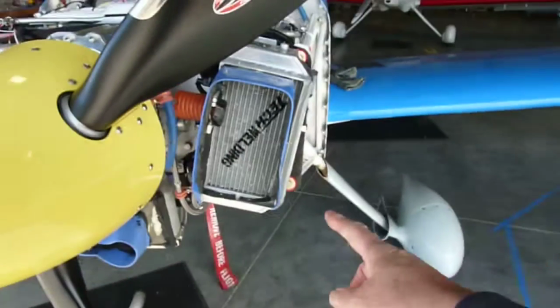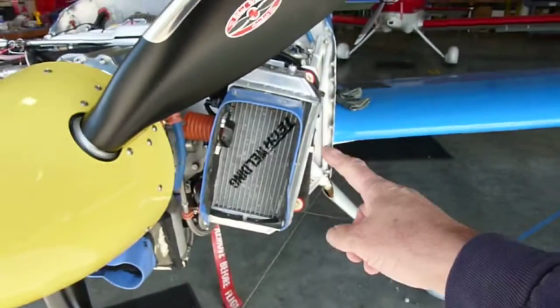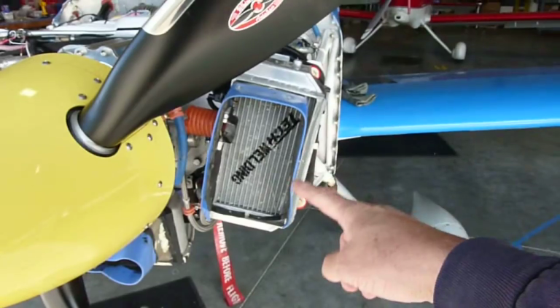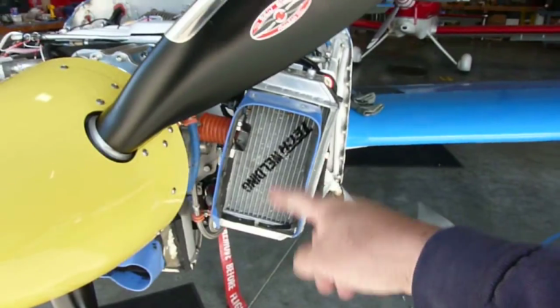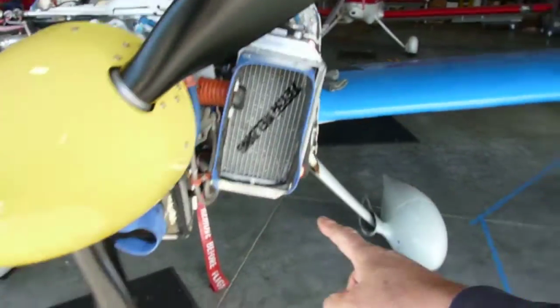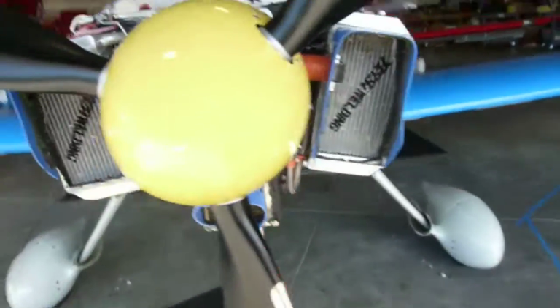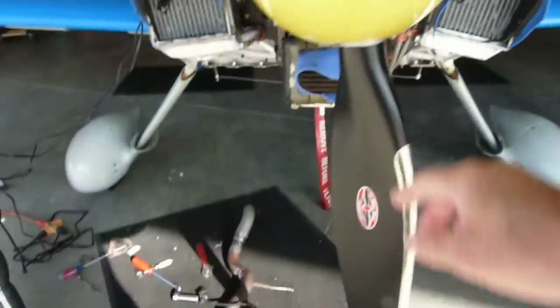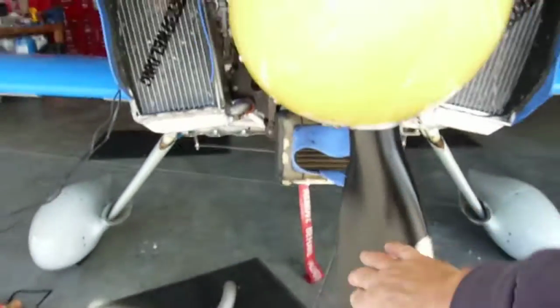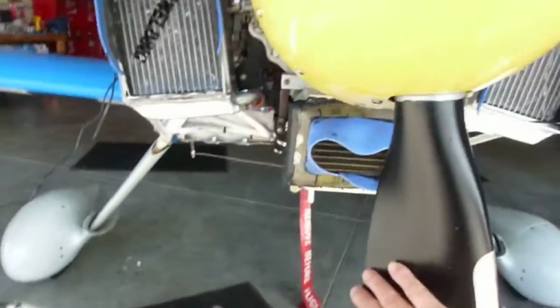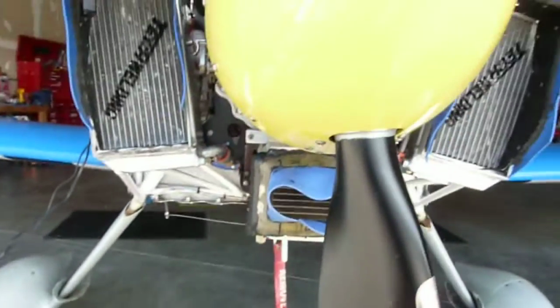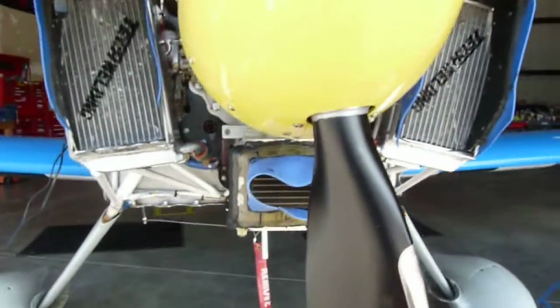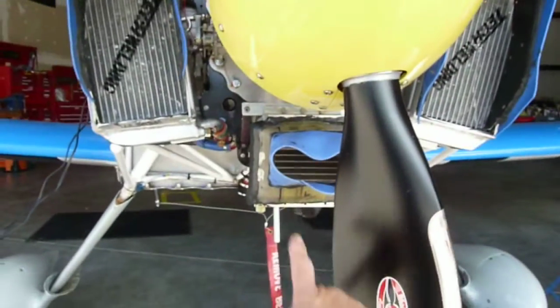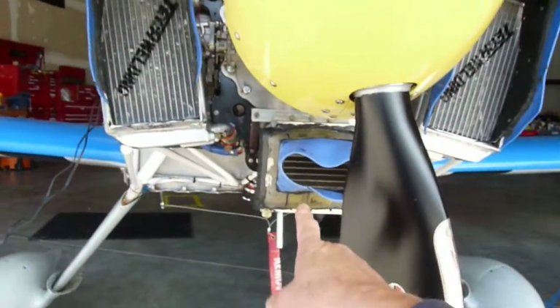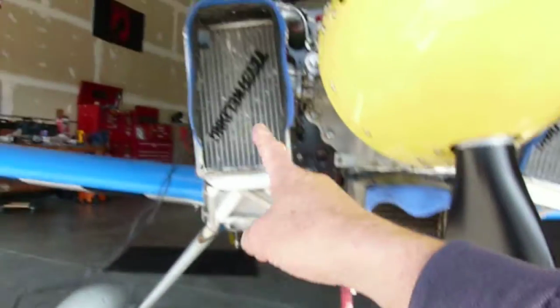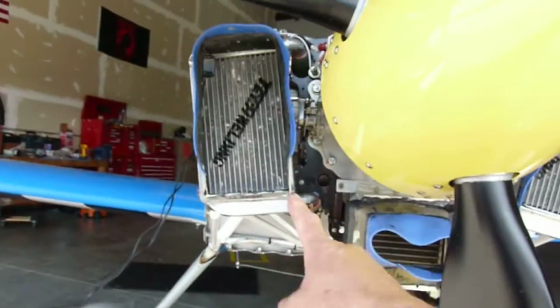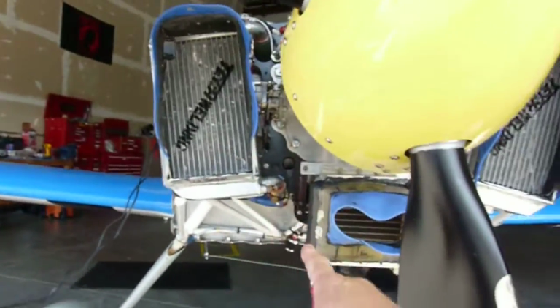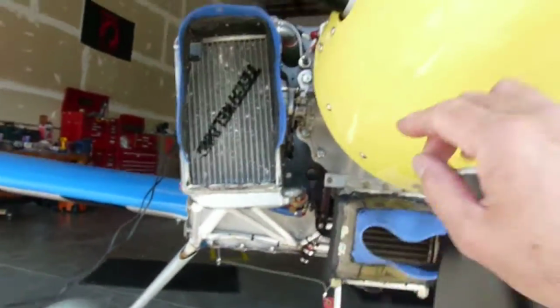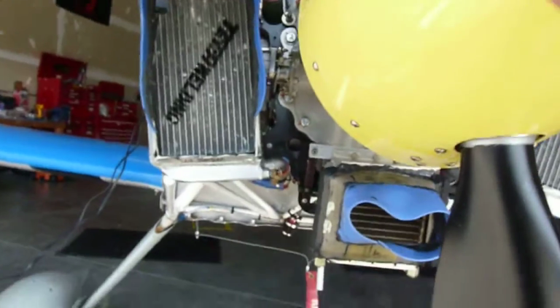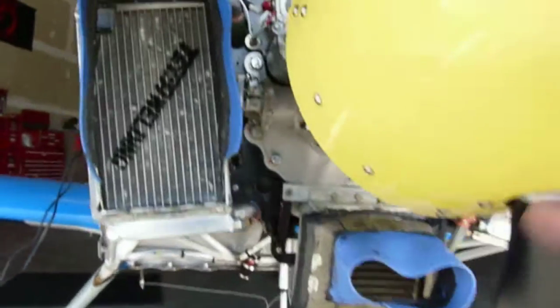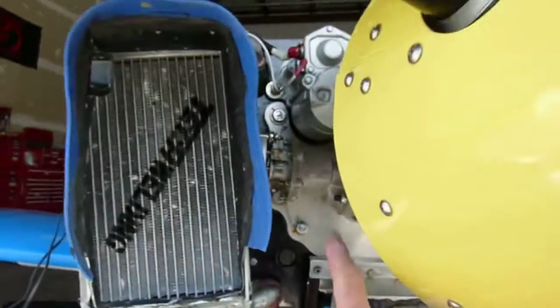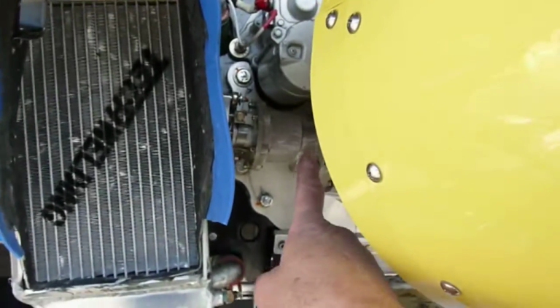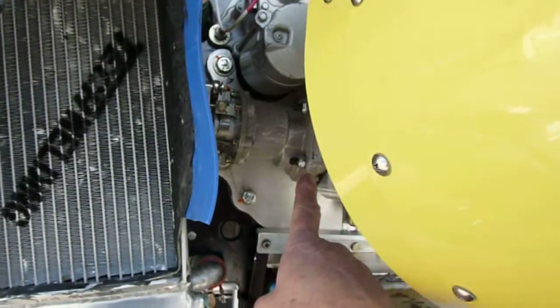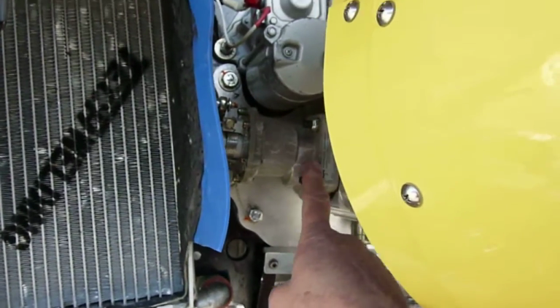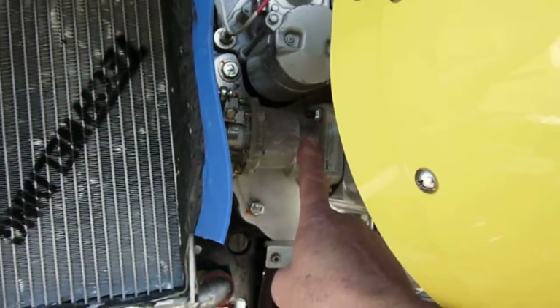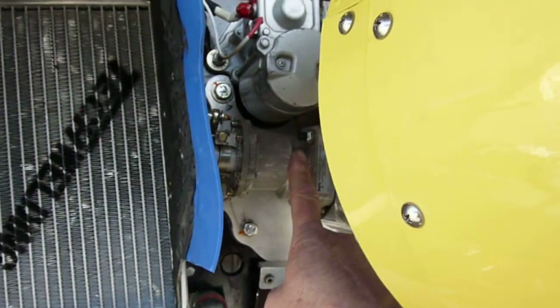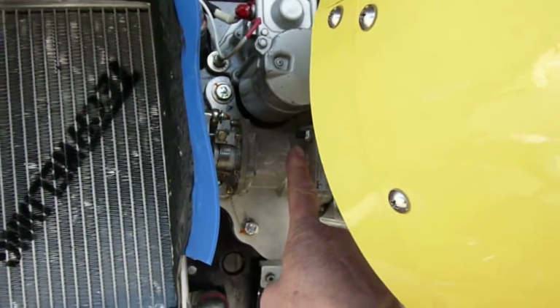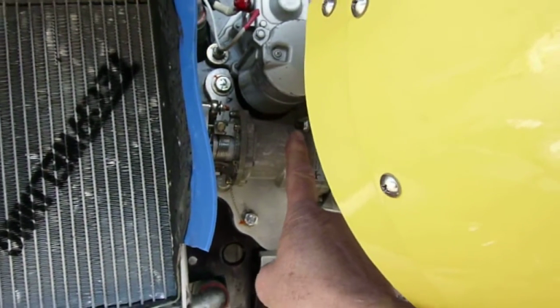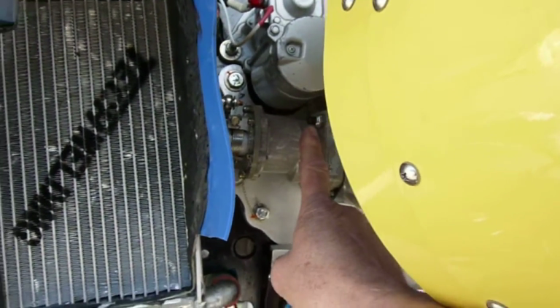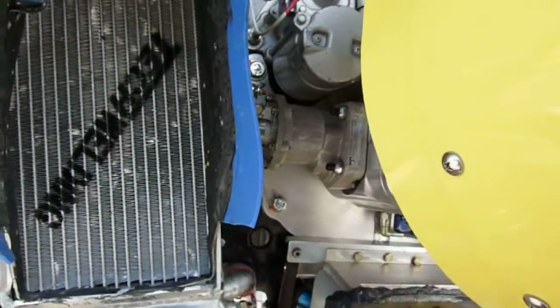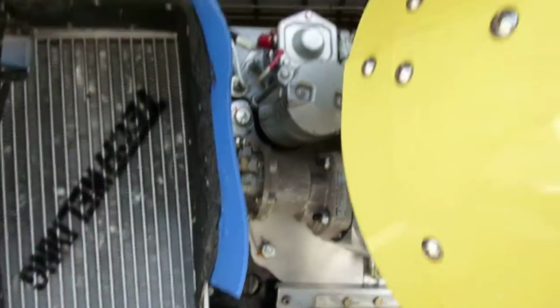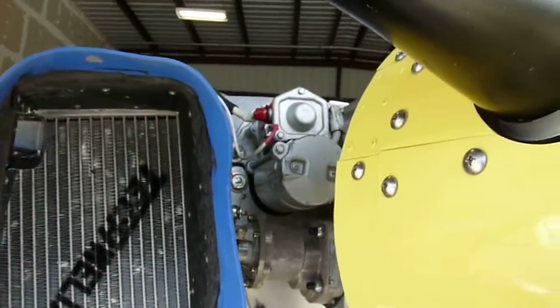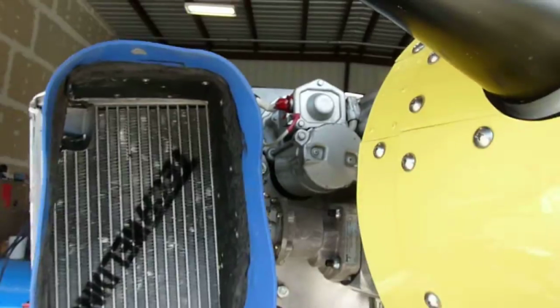These are the radiators here. The oil cooler here. Another radiator here. This is the prop governor right here. Starter.